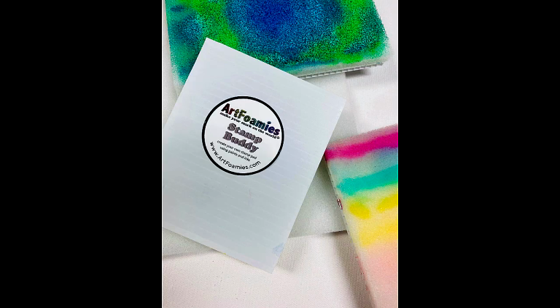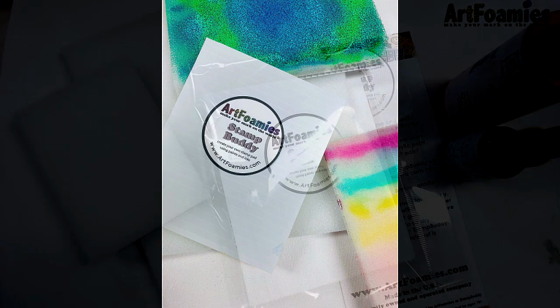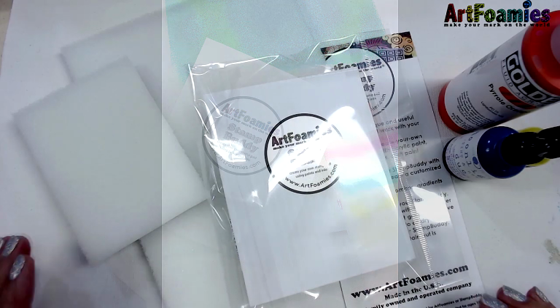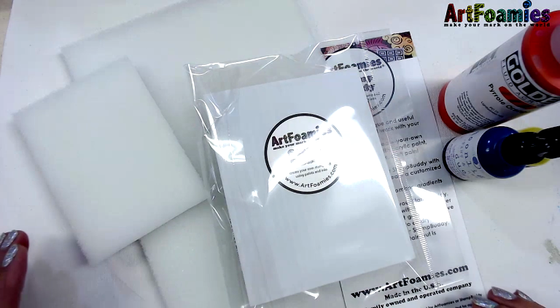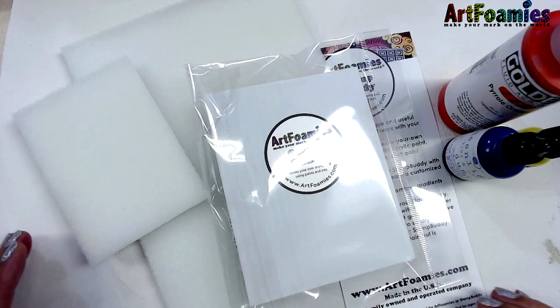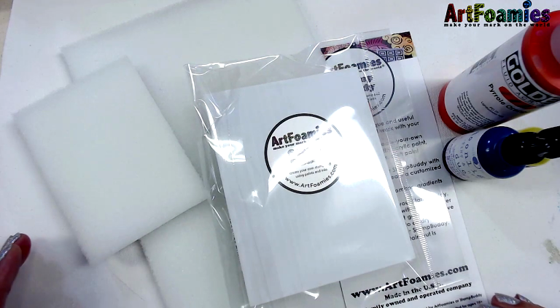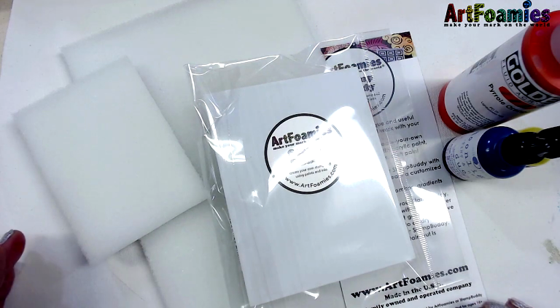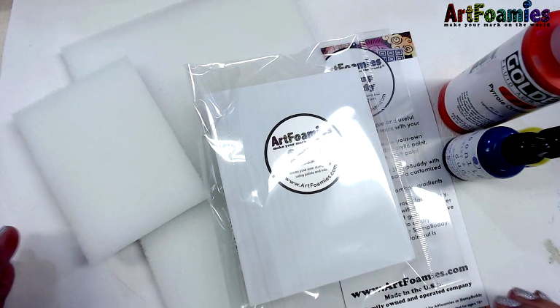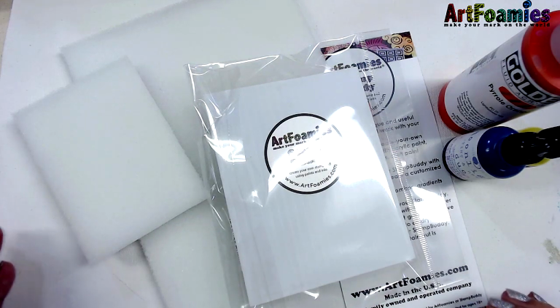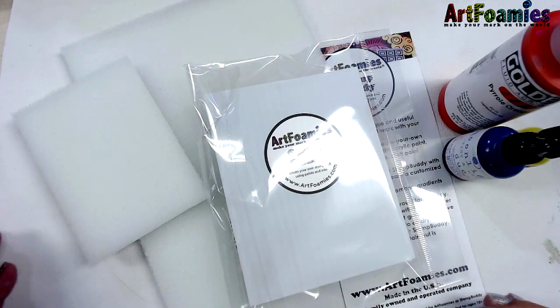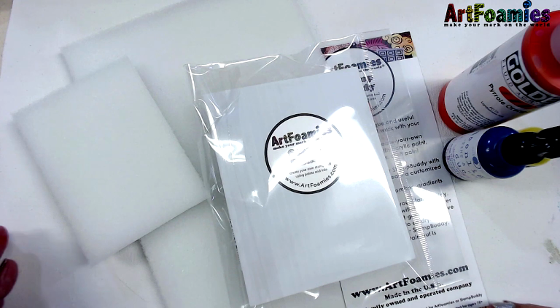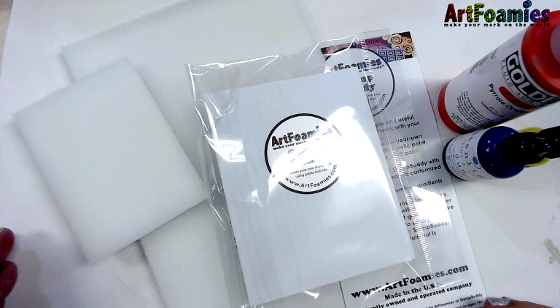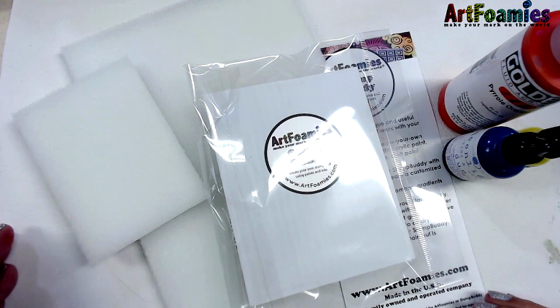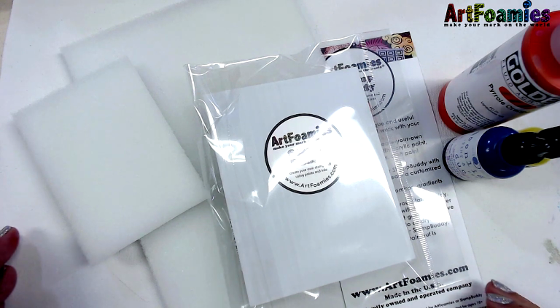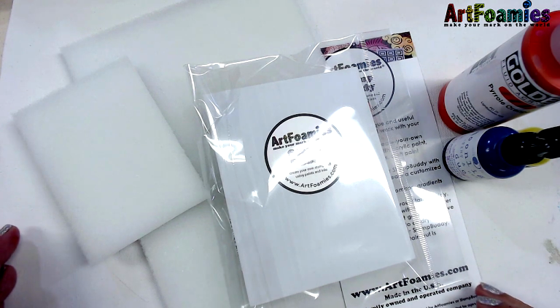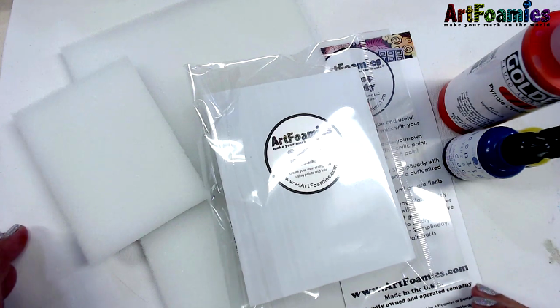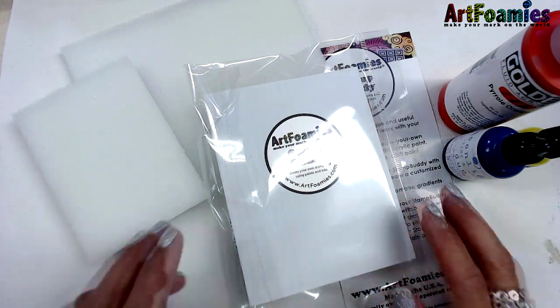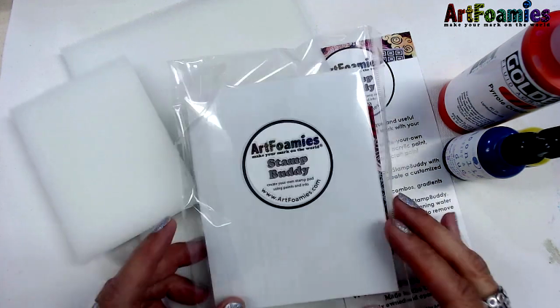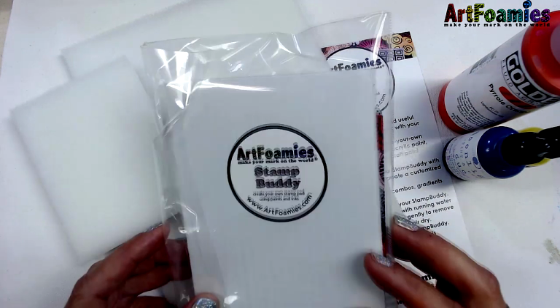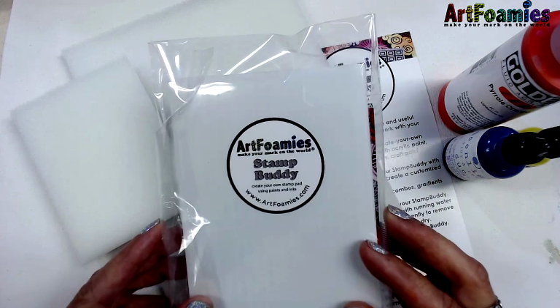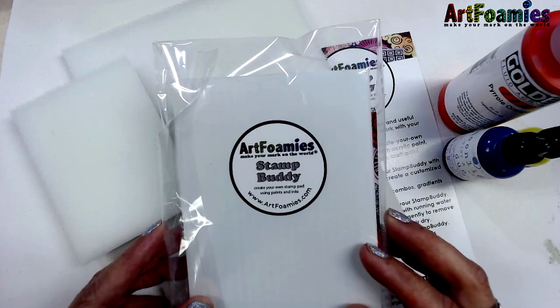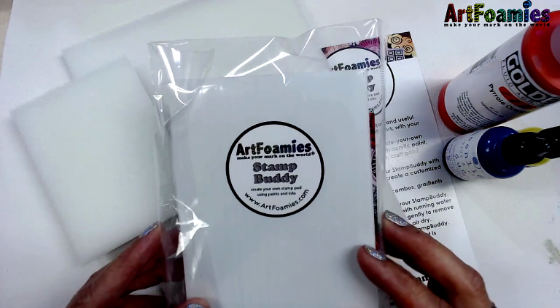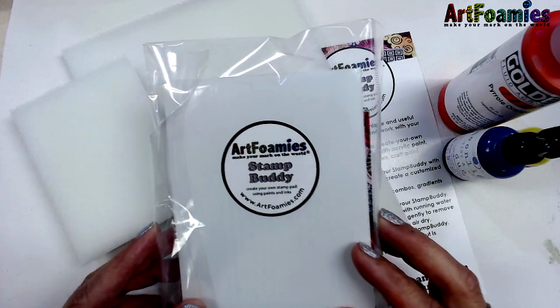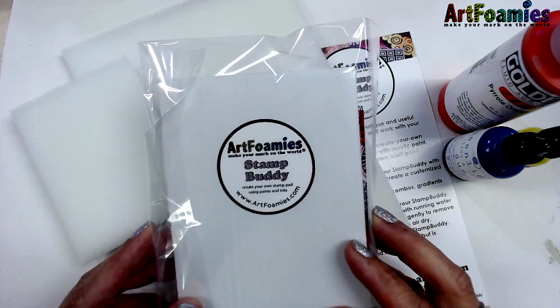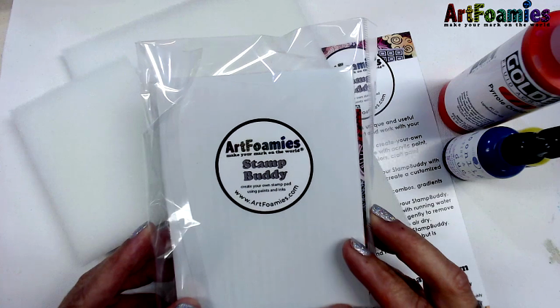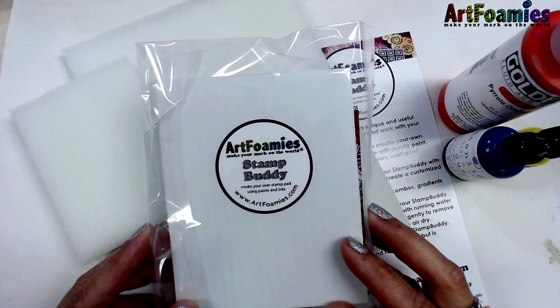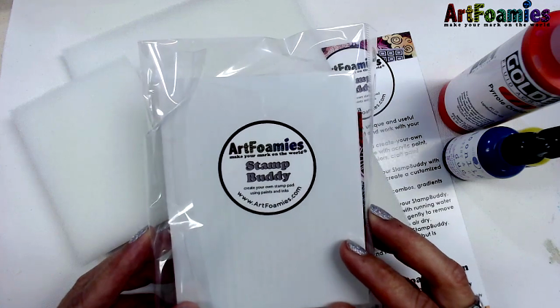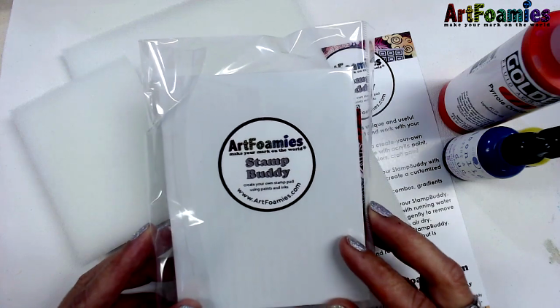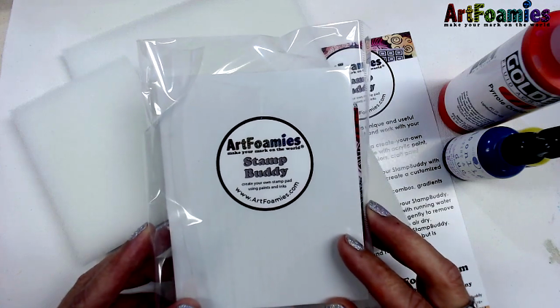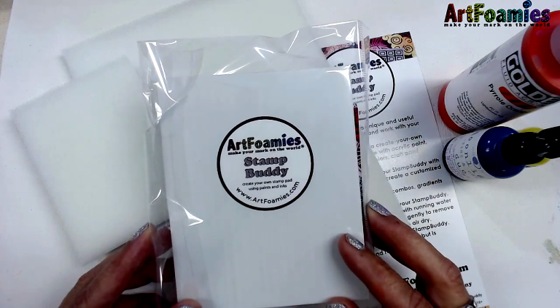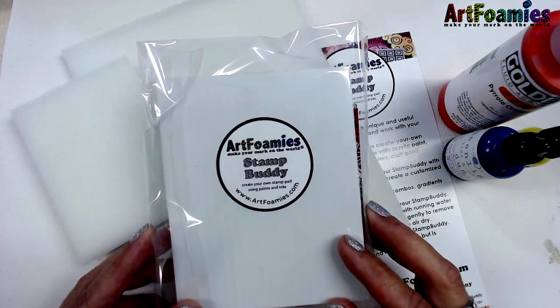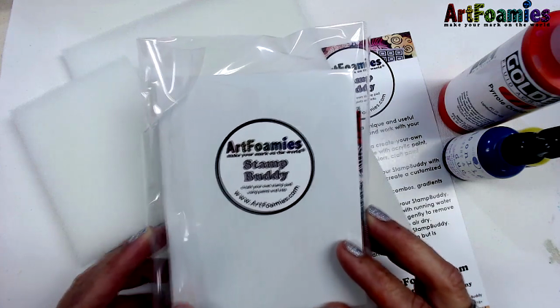Hi everyone, it's me KP and I'm here at the Moon and the Maker, my studio and home of Art Foamy's Foam Stamps. I'm here today because I want to share with you the Stamp Buddy and tell you a little bit about it and show you how it works.